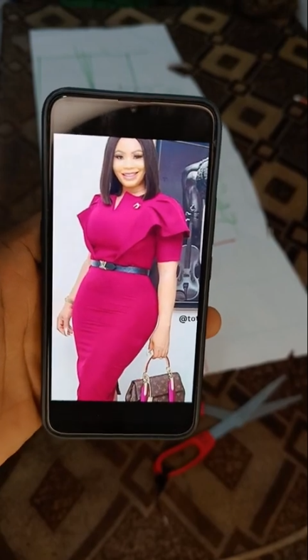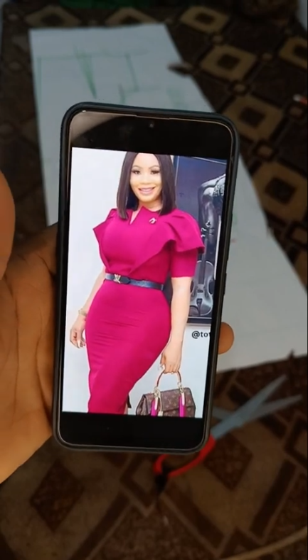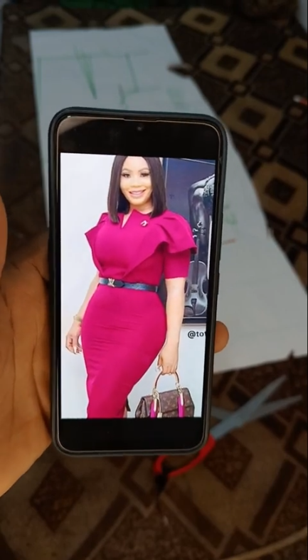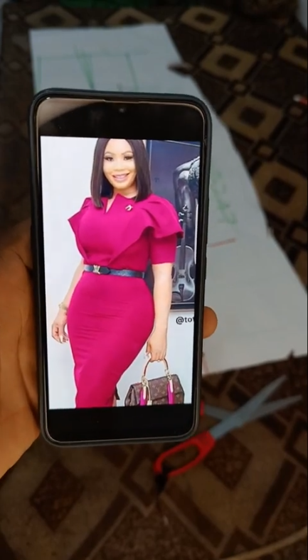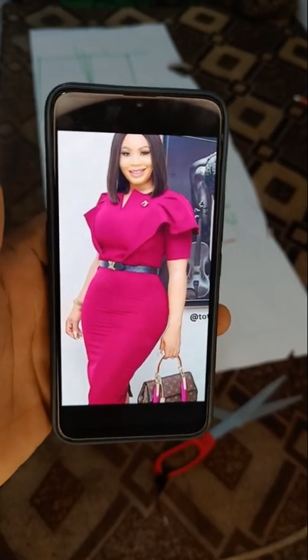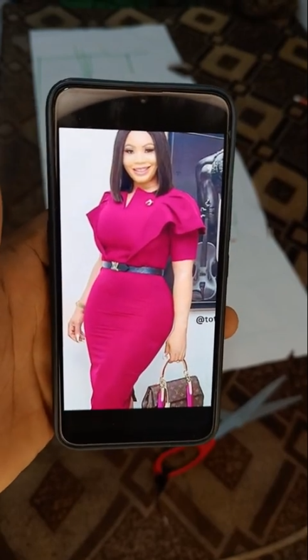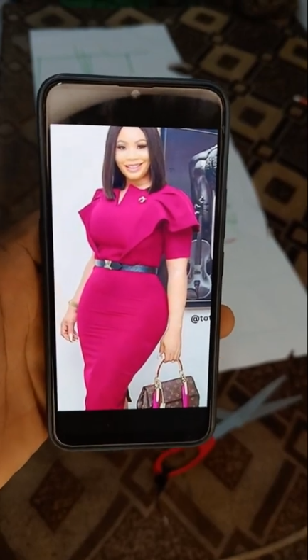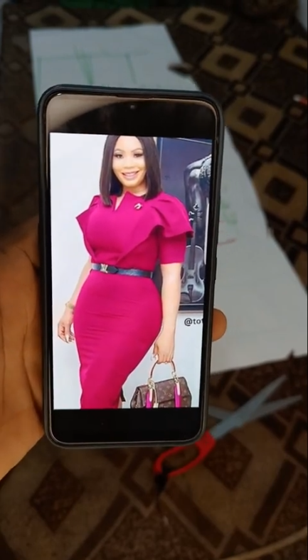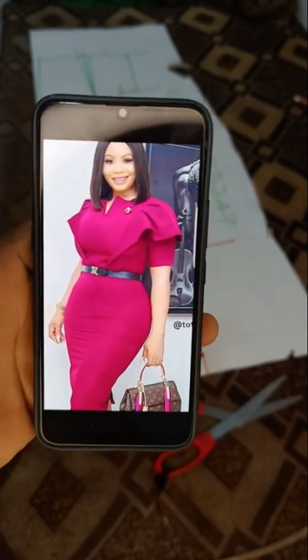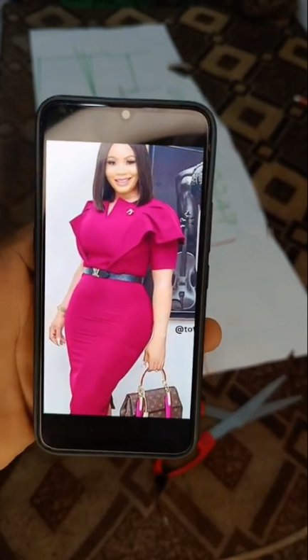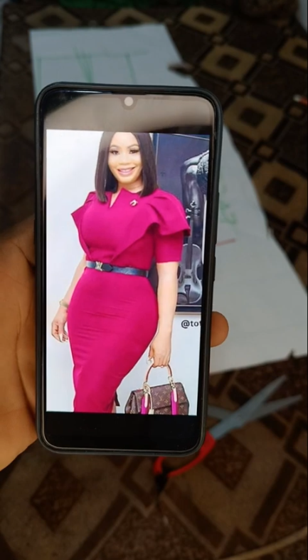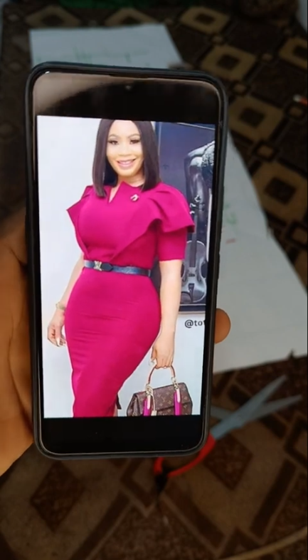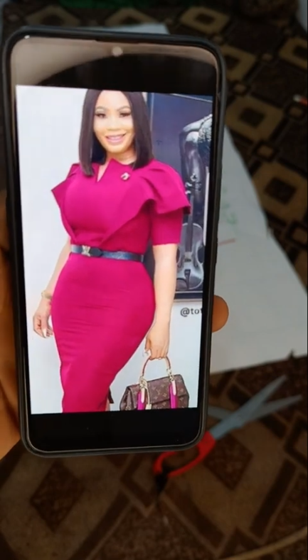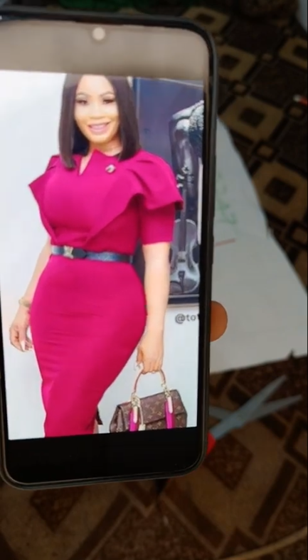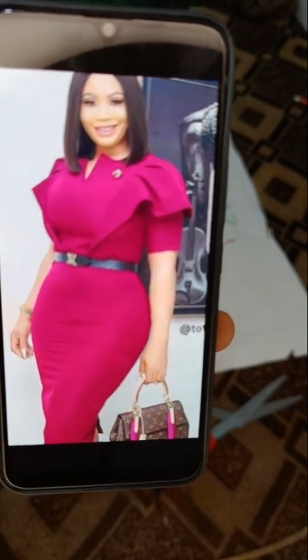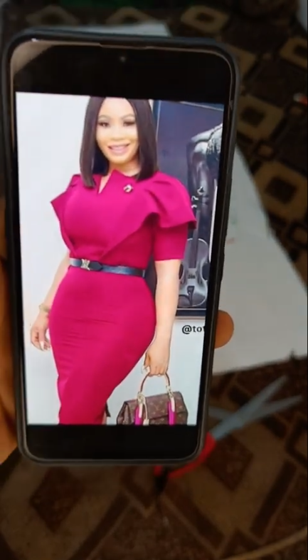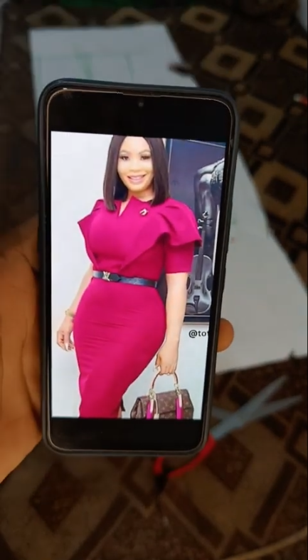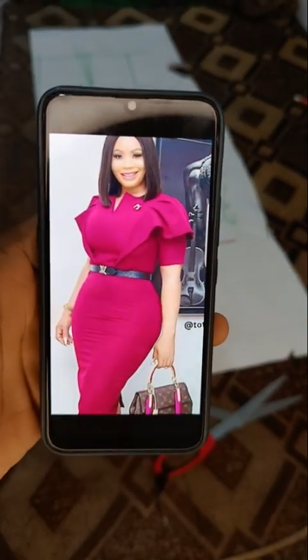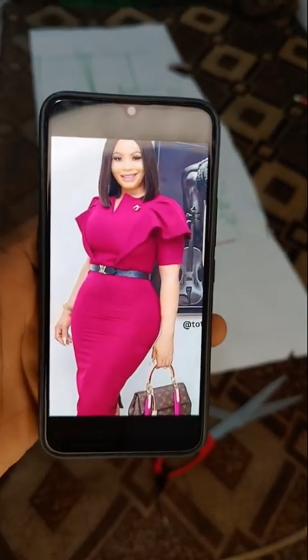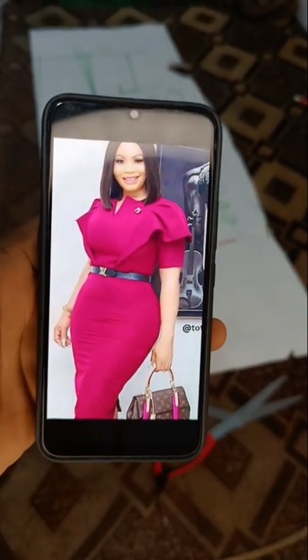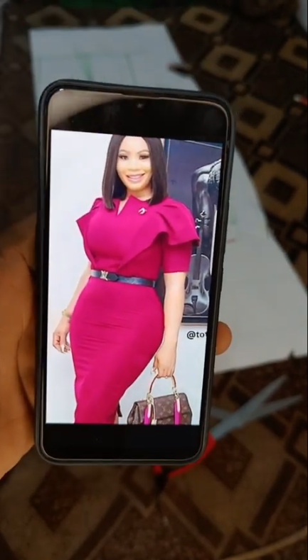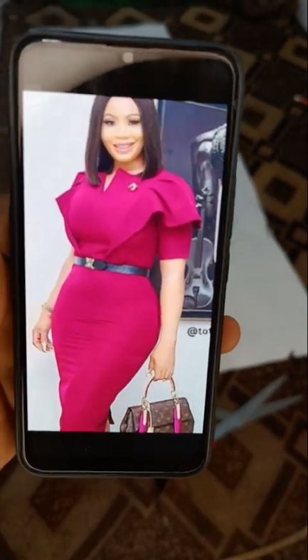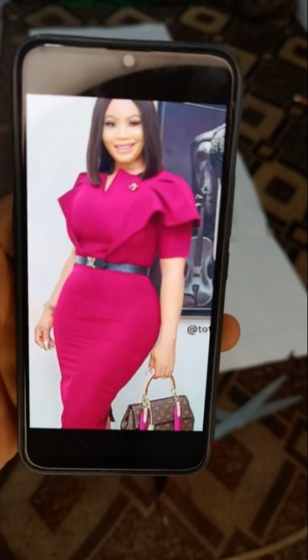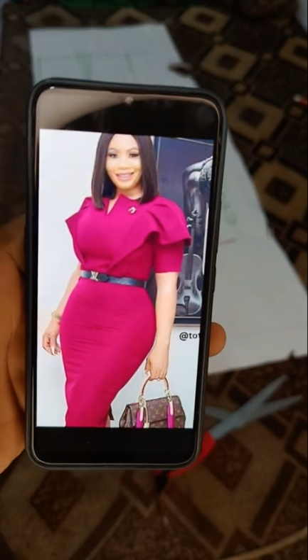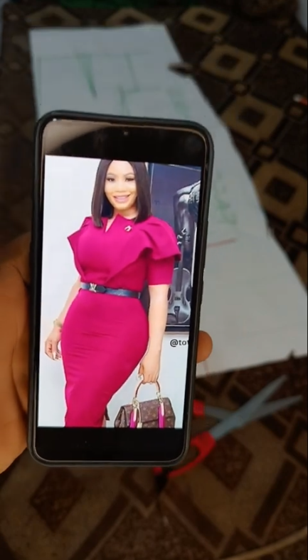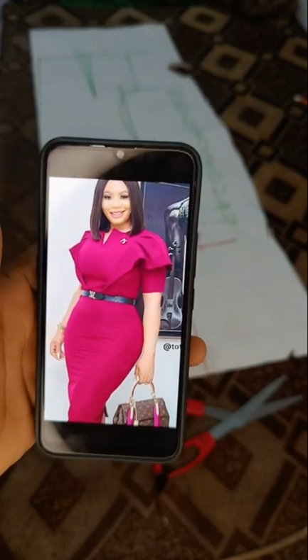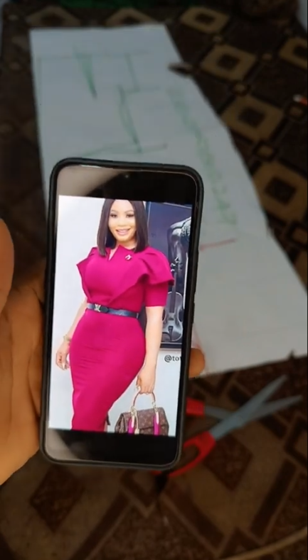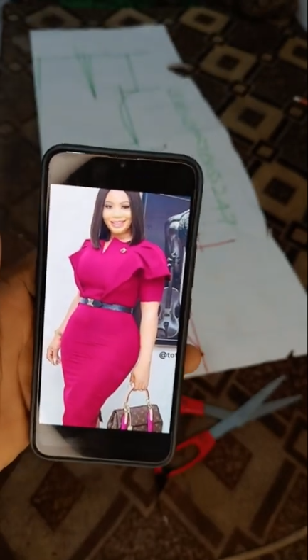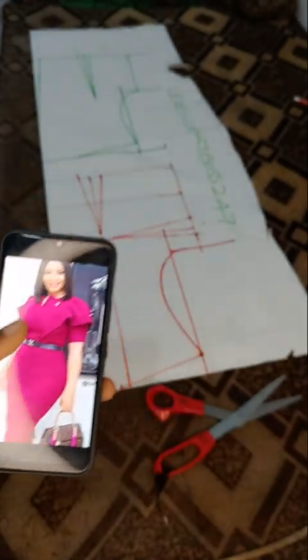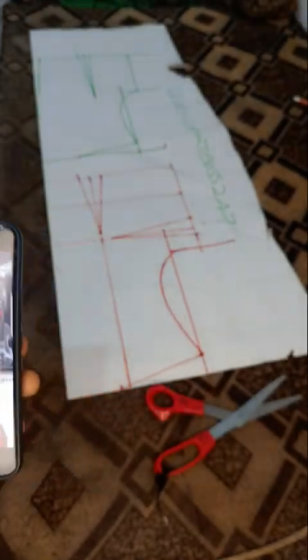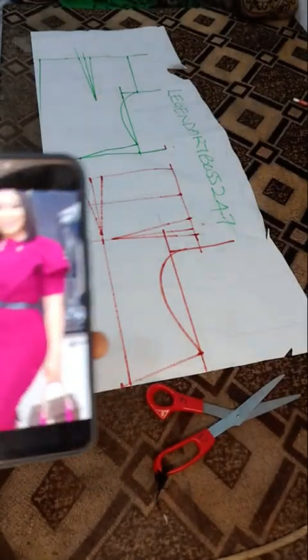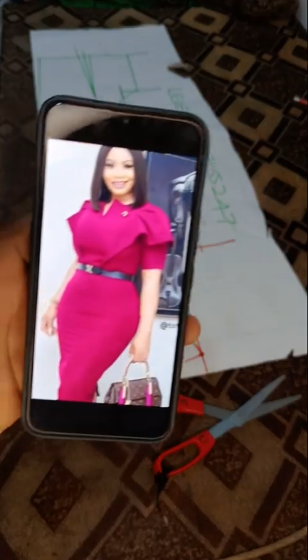My name is Legendary Boss 247. In this video we want to learn how to make this cape right here. The request was posted by some of my students, so I want to show us how to make this cape.